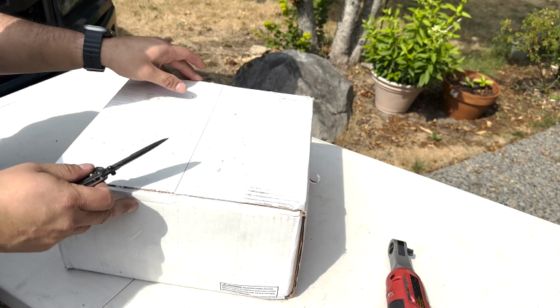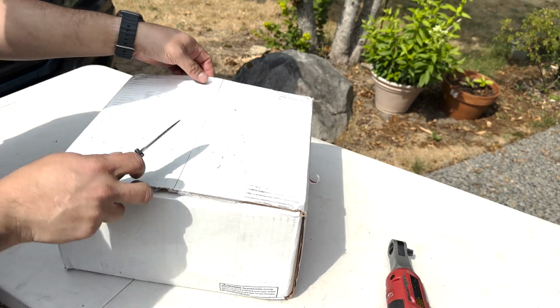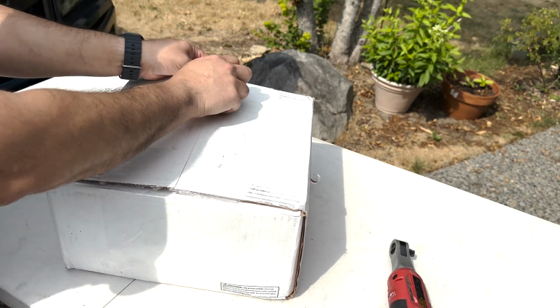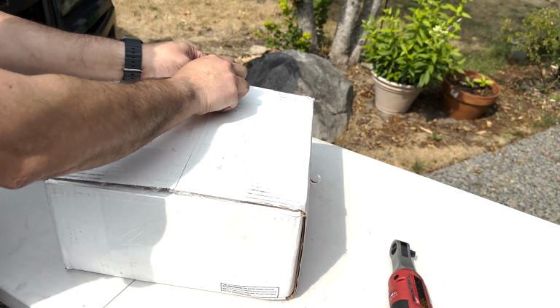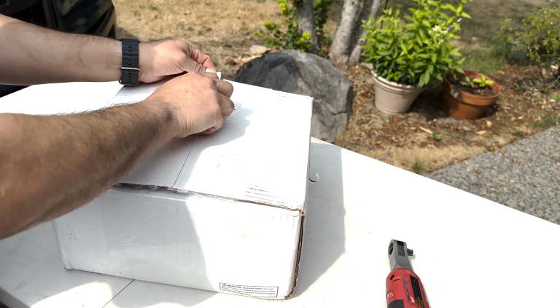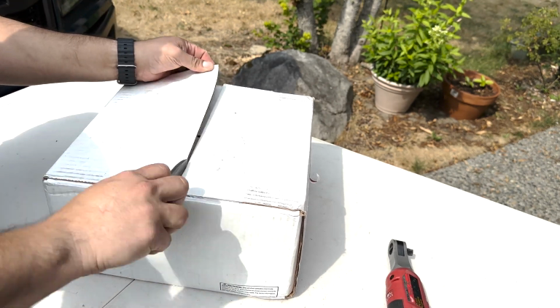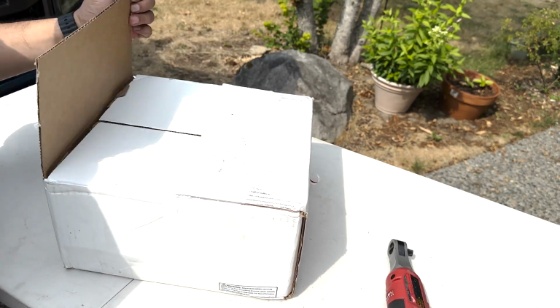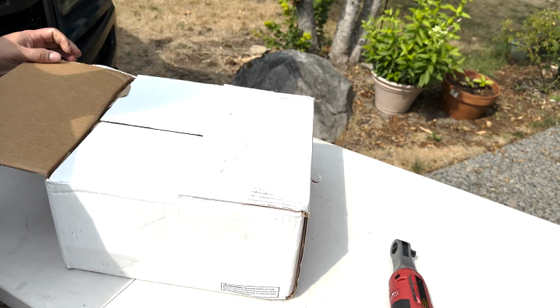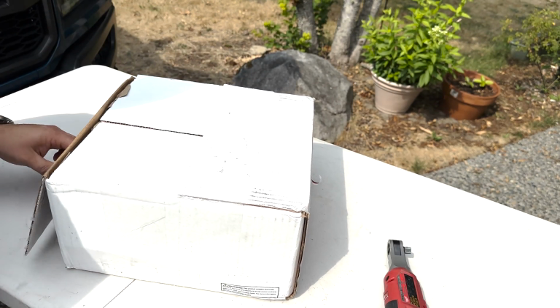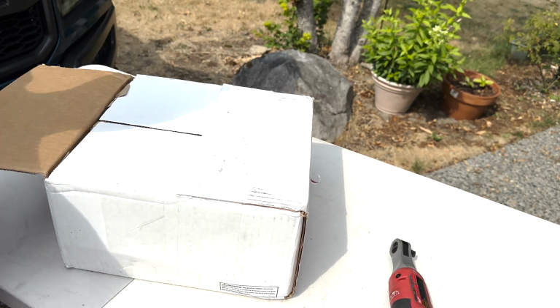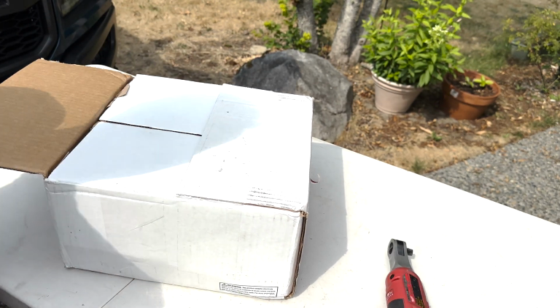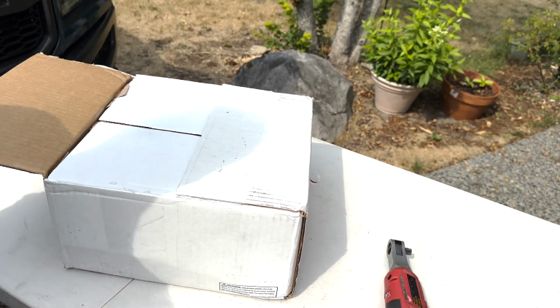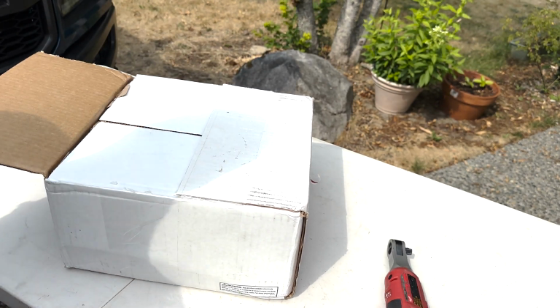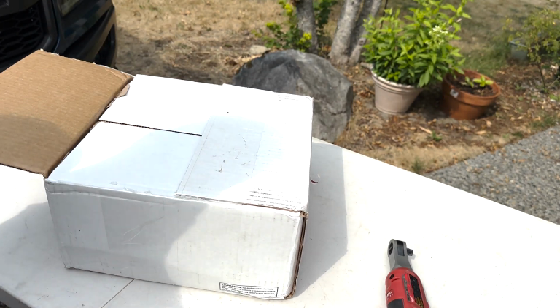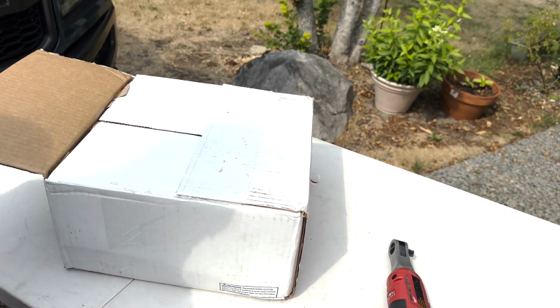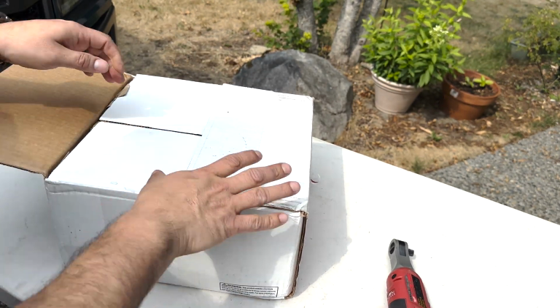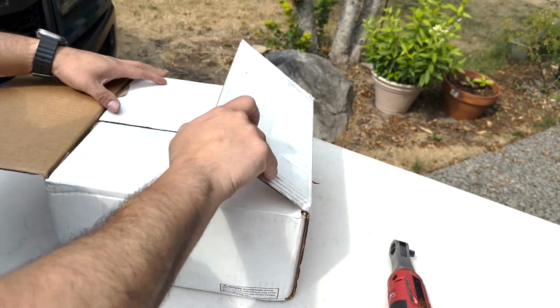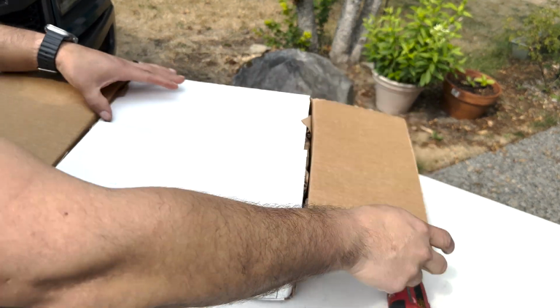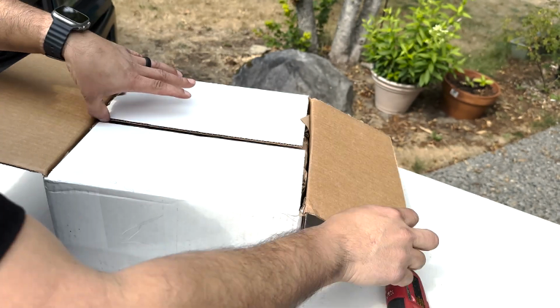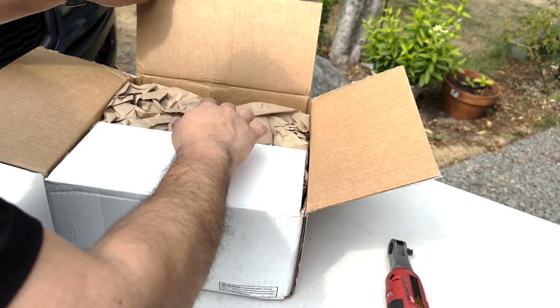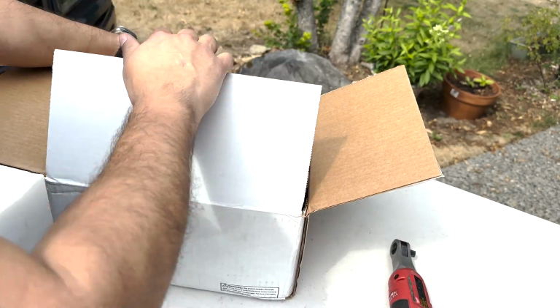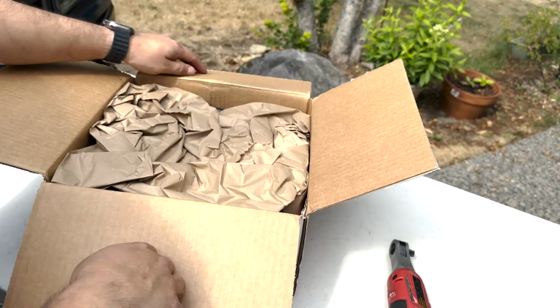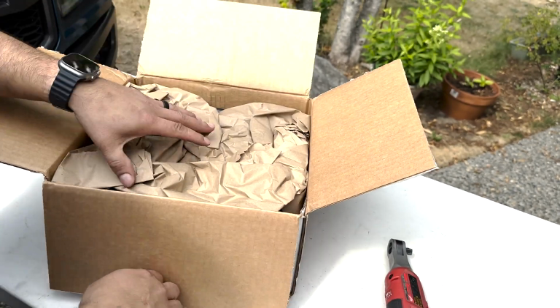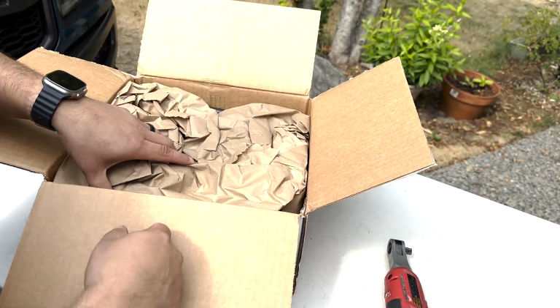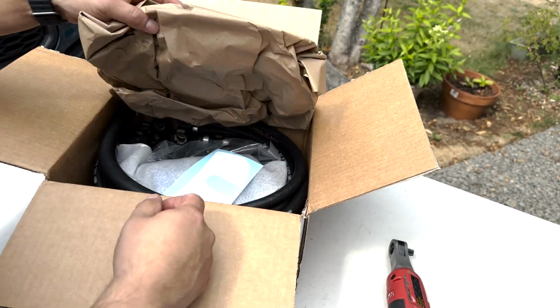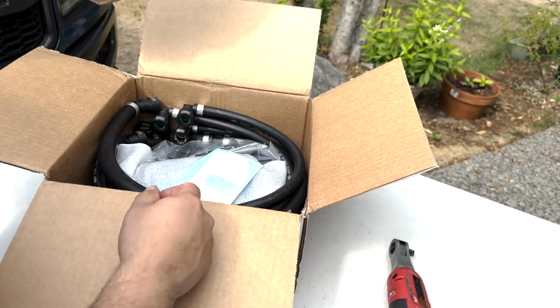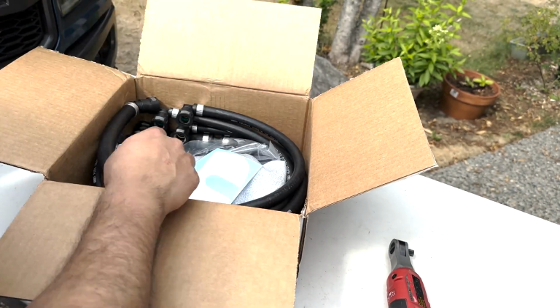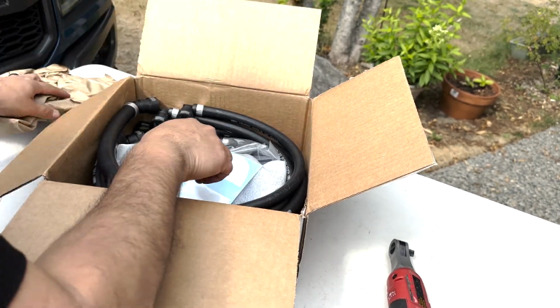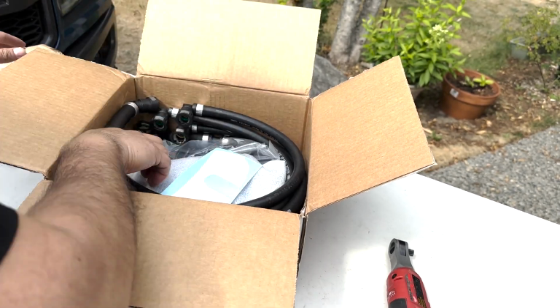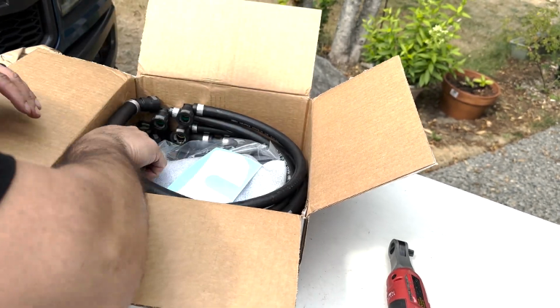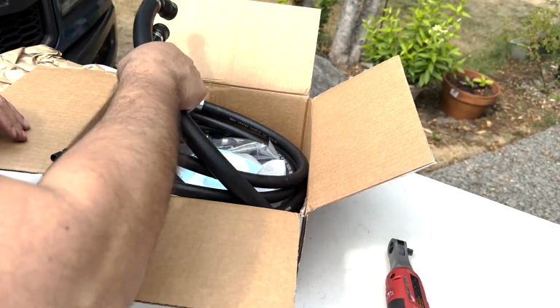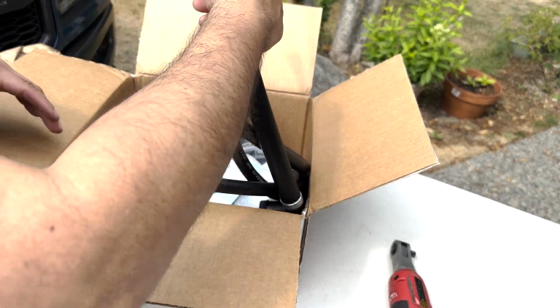Welcome friends. In this video I'm installing an IAG air oil separator, flushing the coolant system, and learning why a catch can may have been a better option.